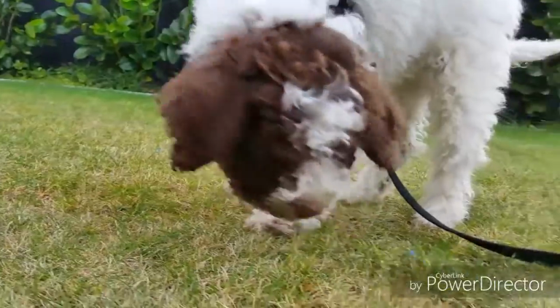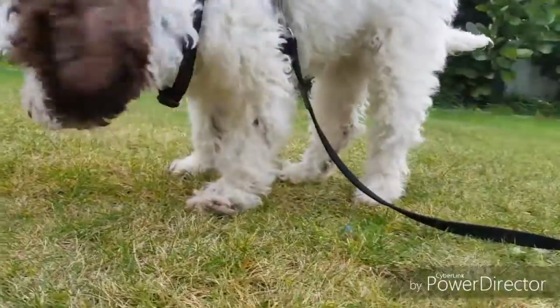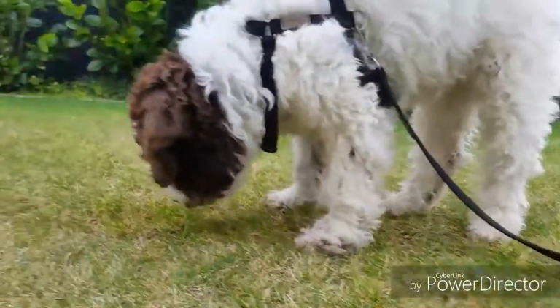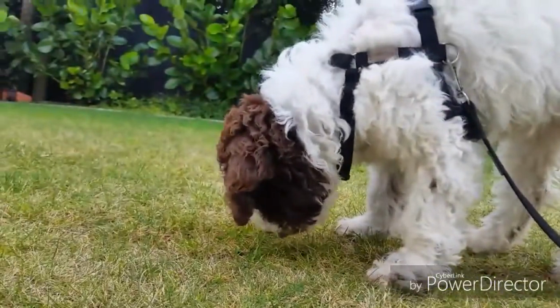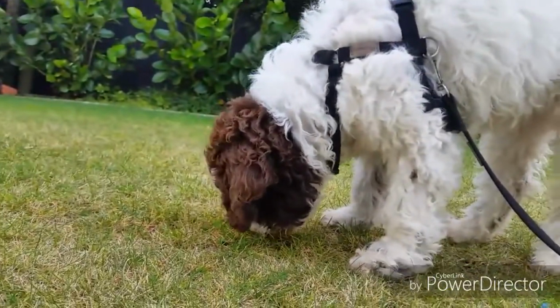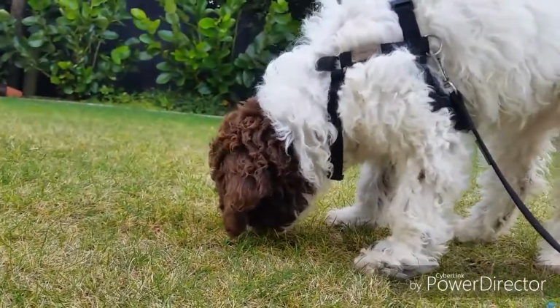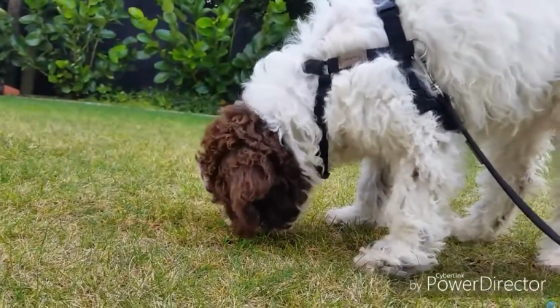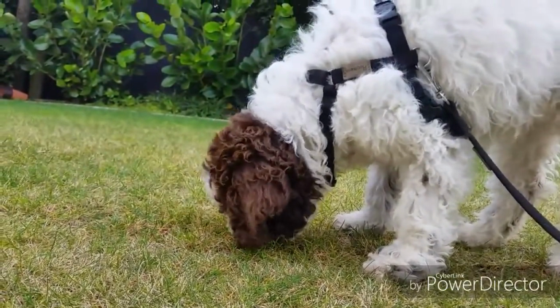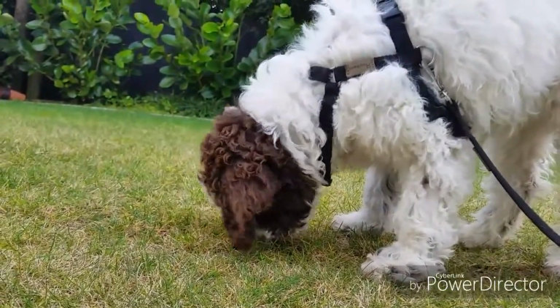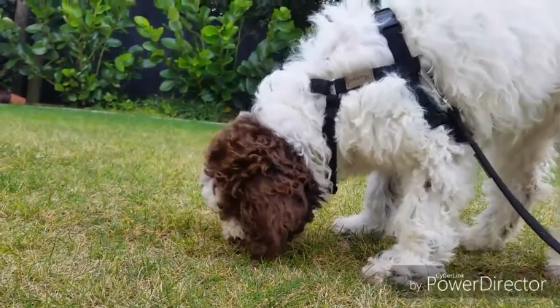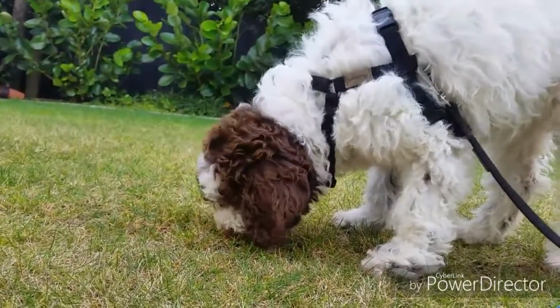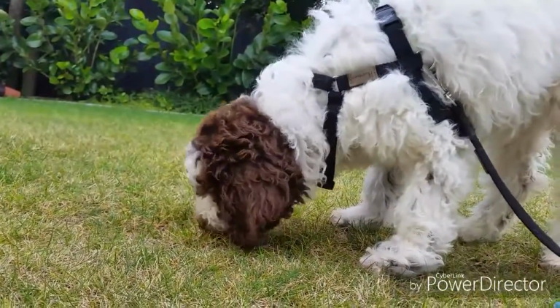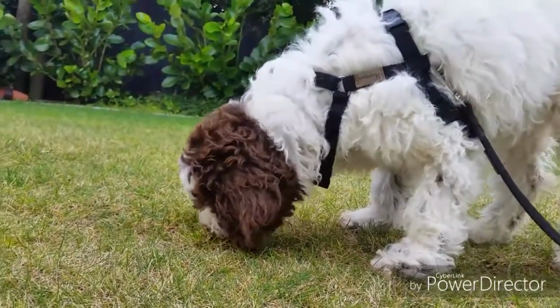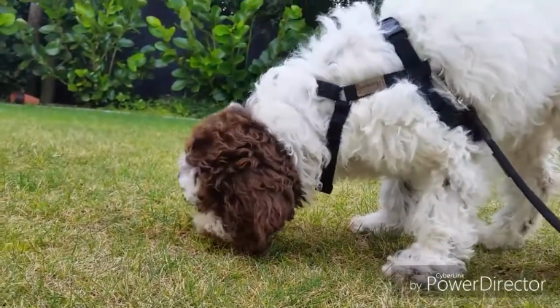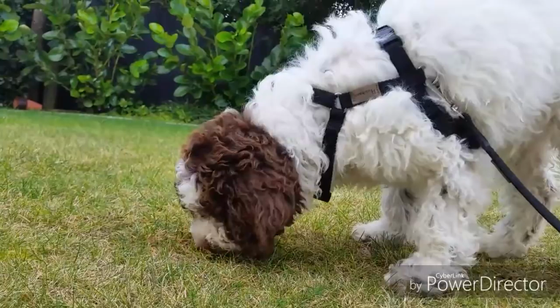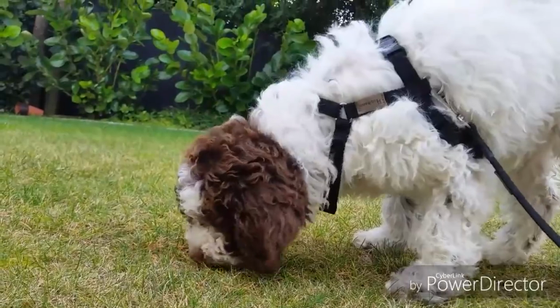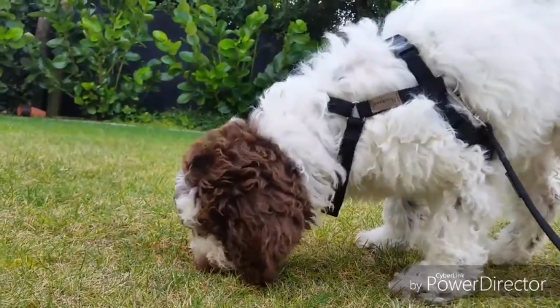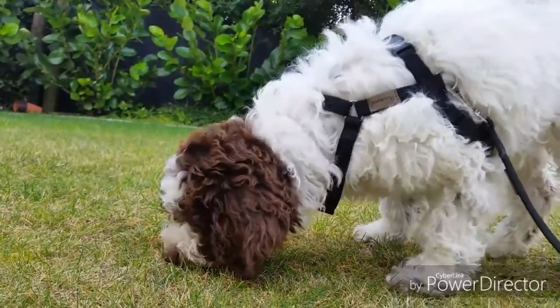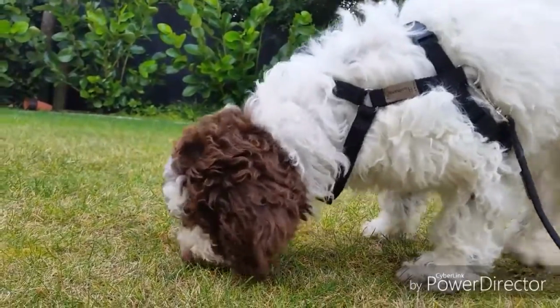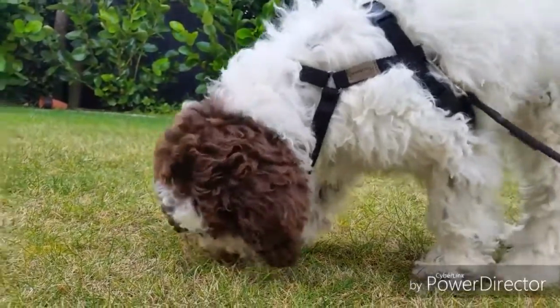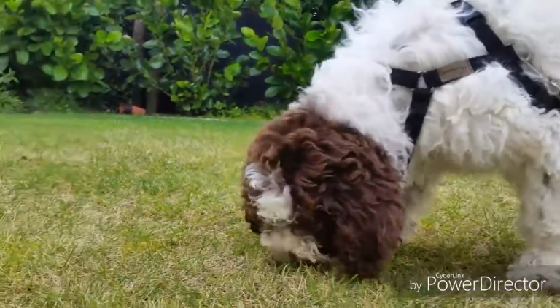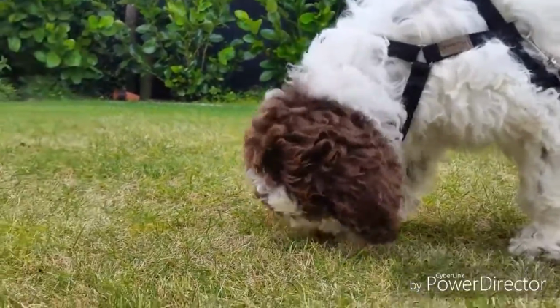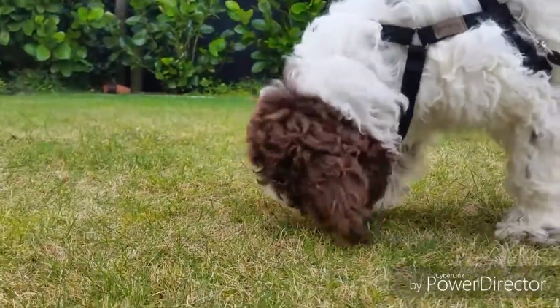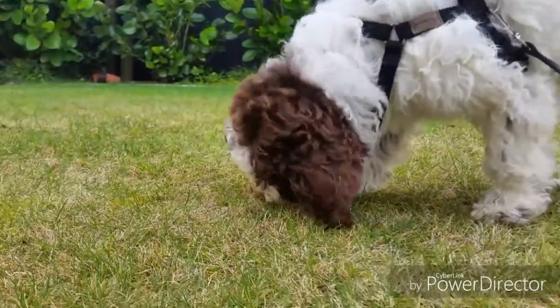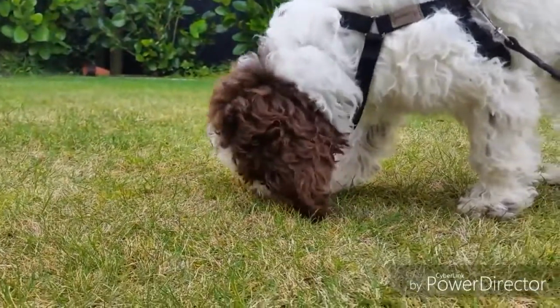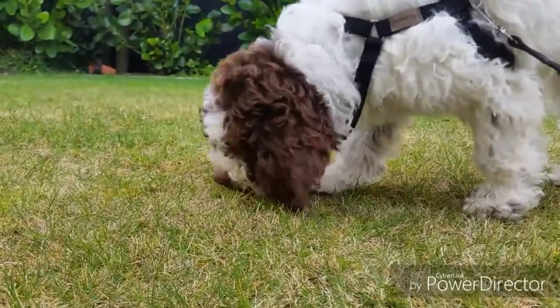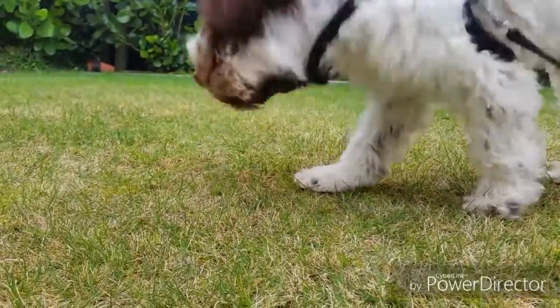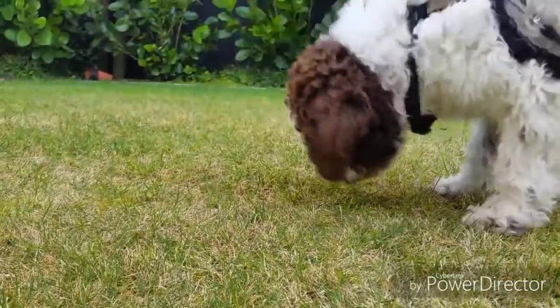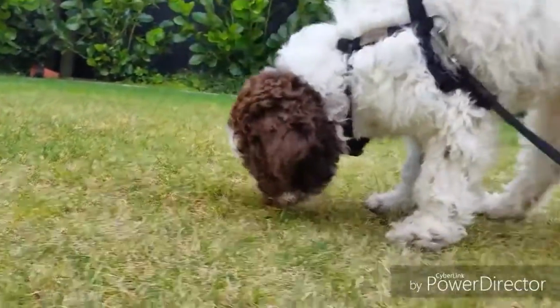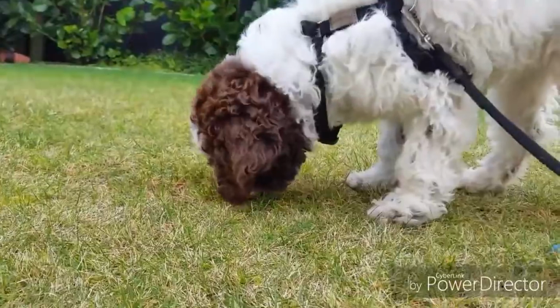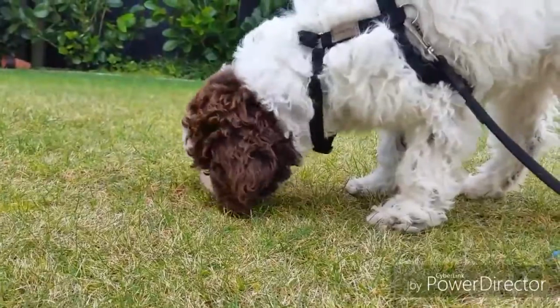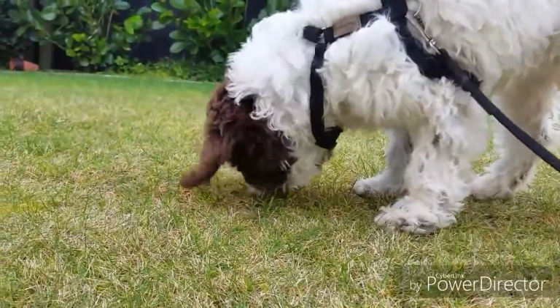Cookie is just doing a simple treat search. I started out with one or two treats laid on the ground, then three and four, and then a little handful — and then she started working with her nose.